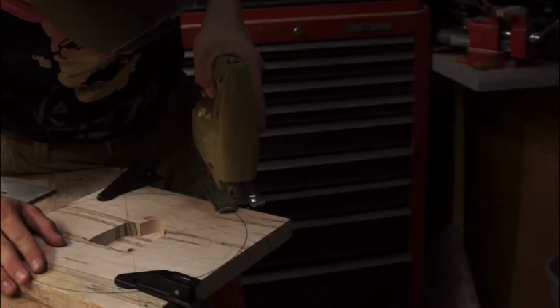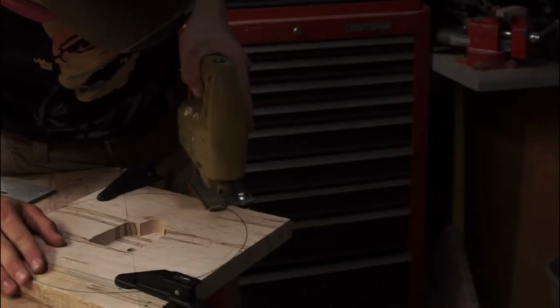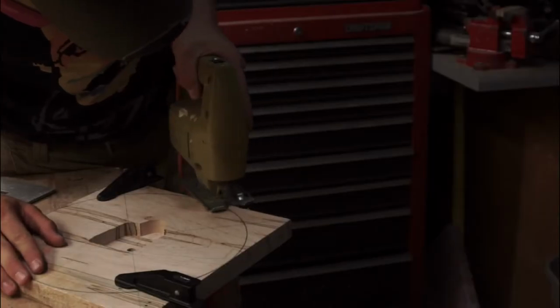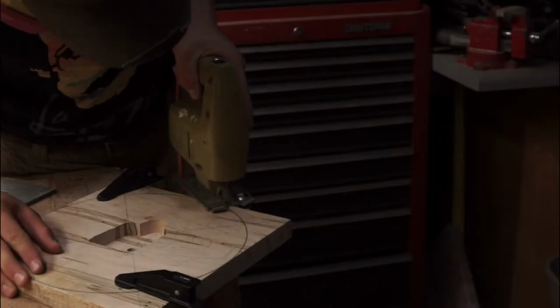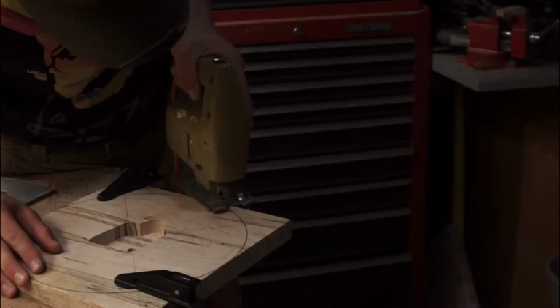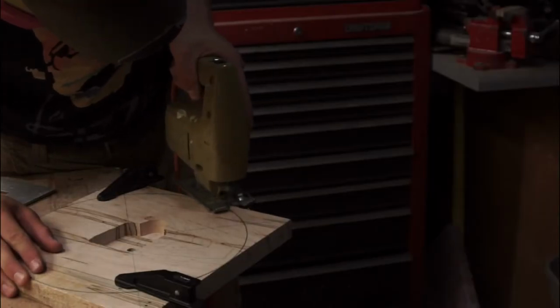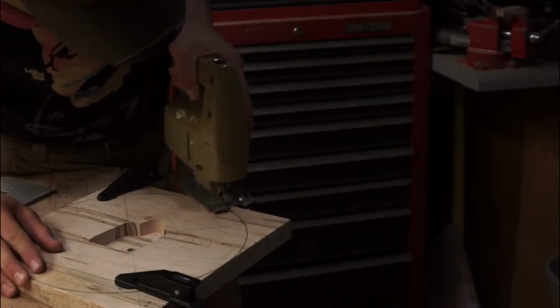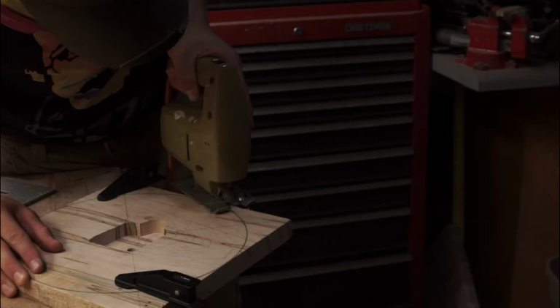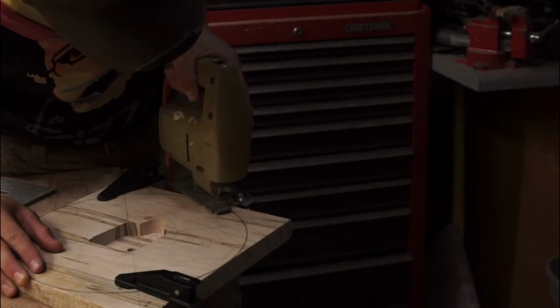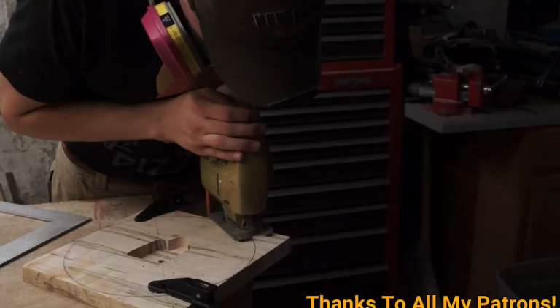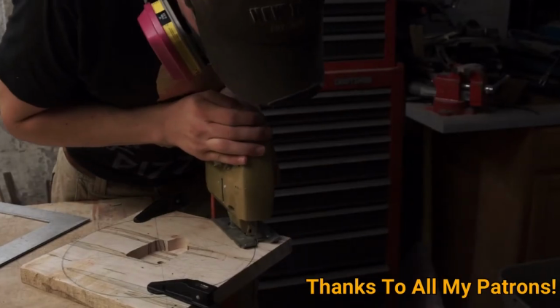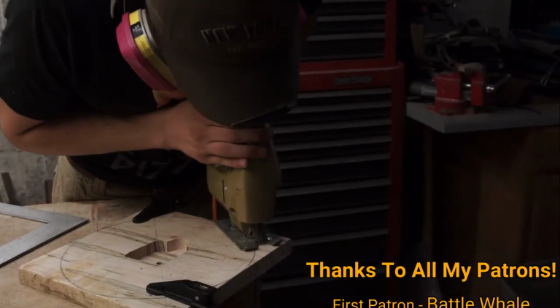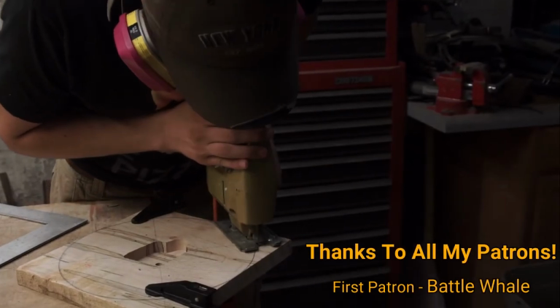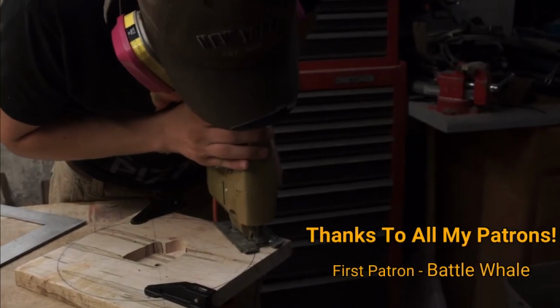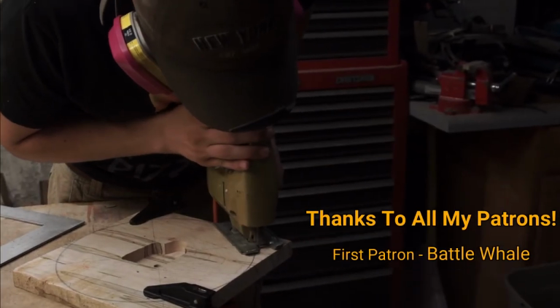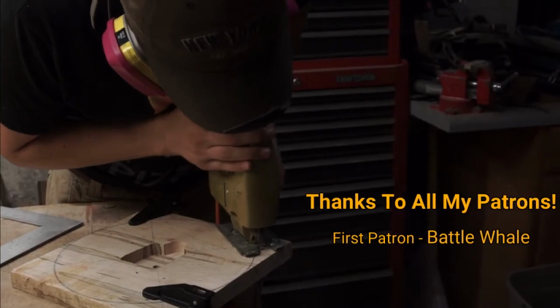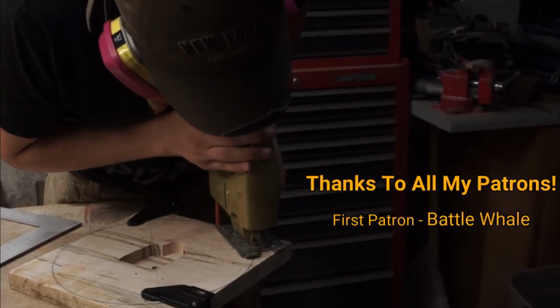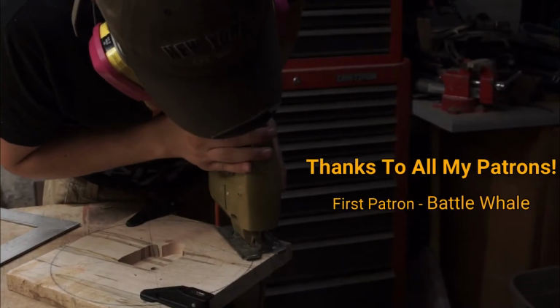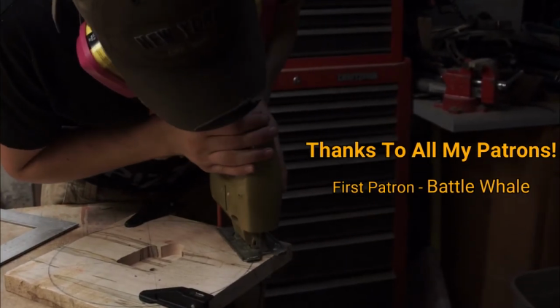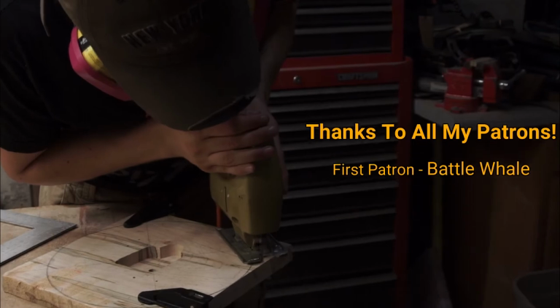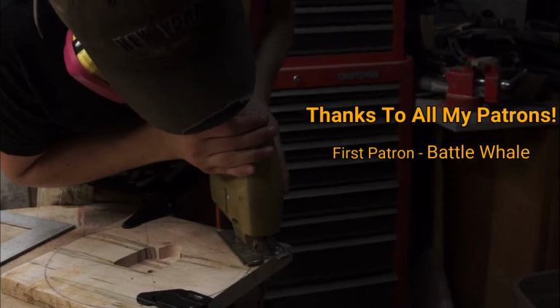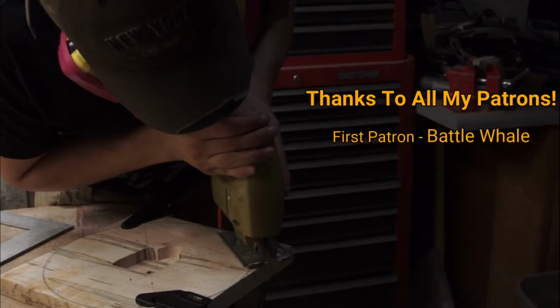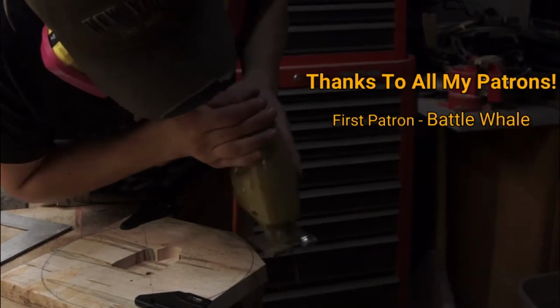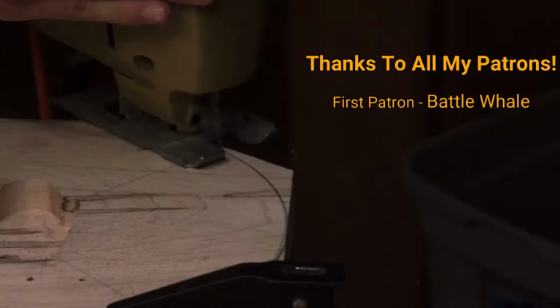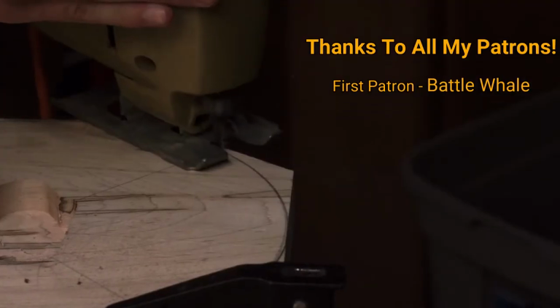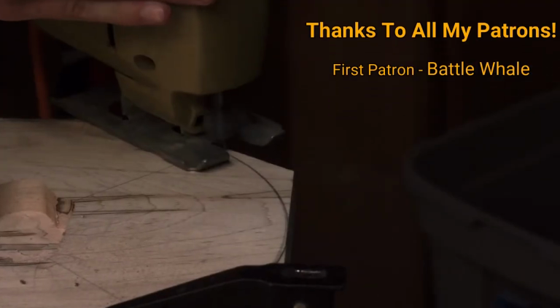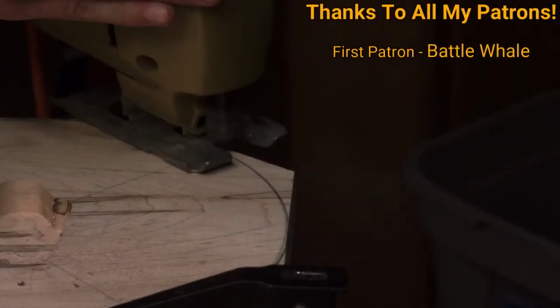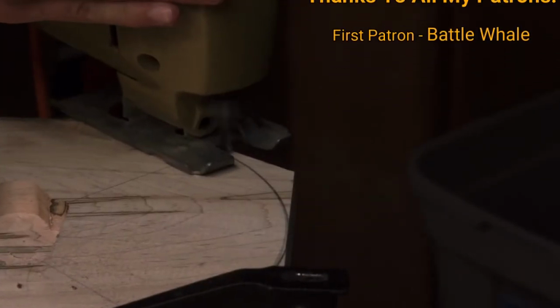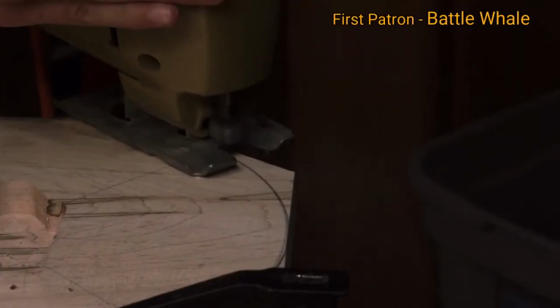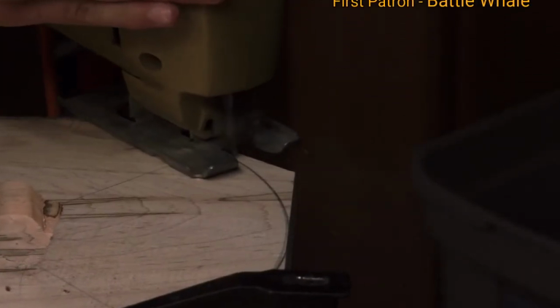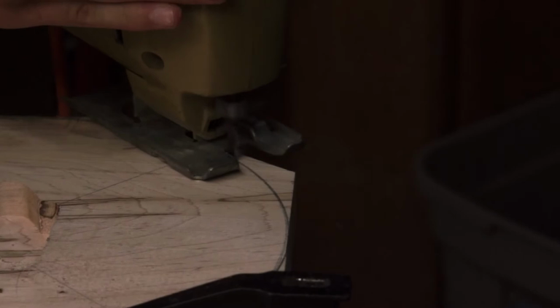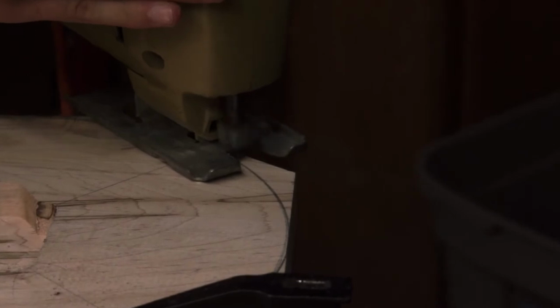If you want to help me get some more bandsaw blades, you can head over to my Patreon, Teespring shop, or Instagram store — all links are in the description. Don't feel obligated to help me out though. The best thing you can actually do is subscribe, like the video, and share it with someone who you think would like it. Thank you in advance.